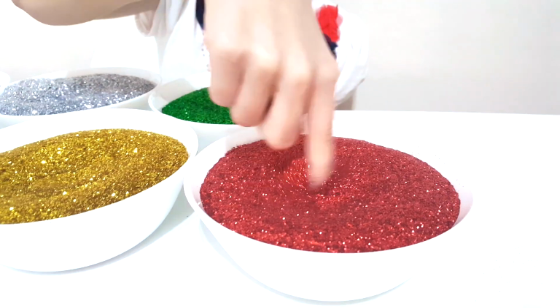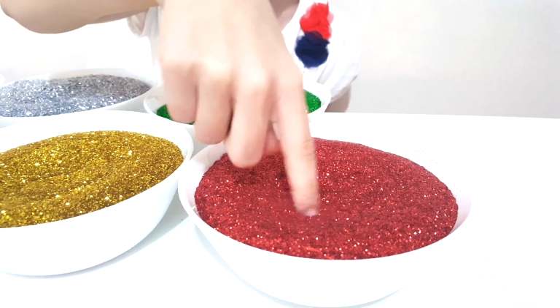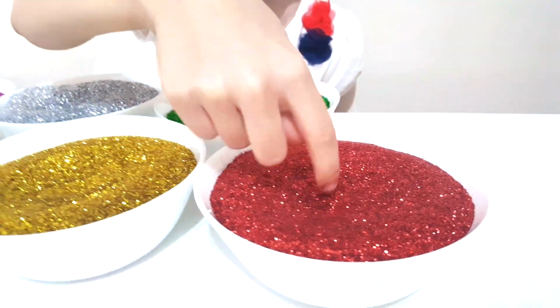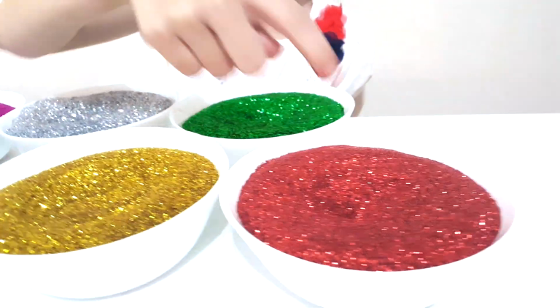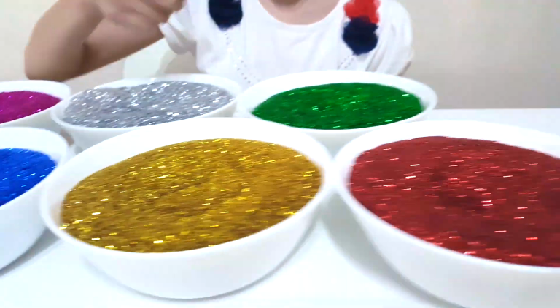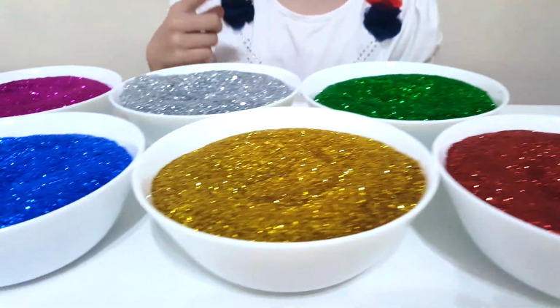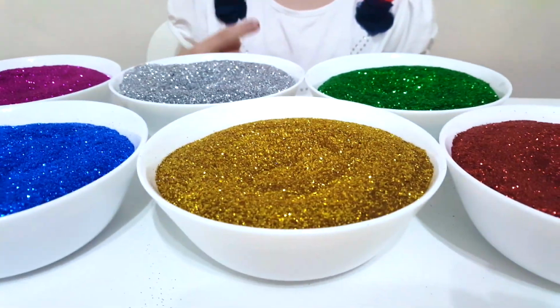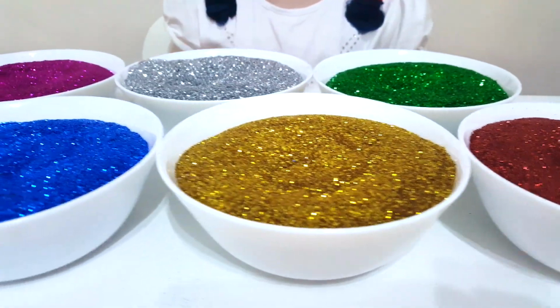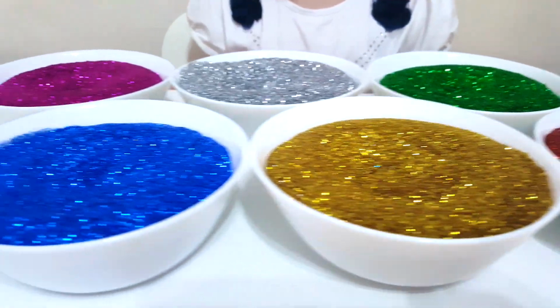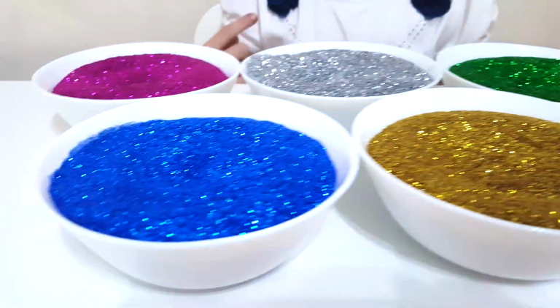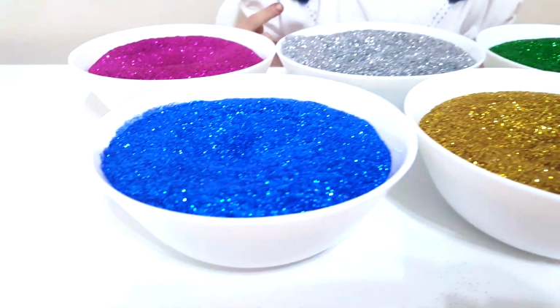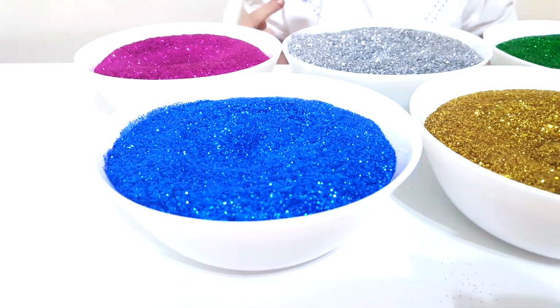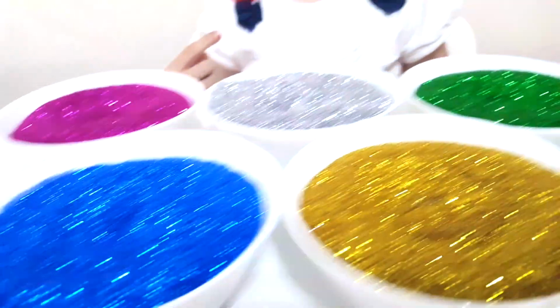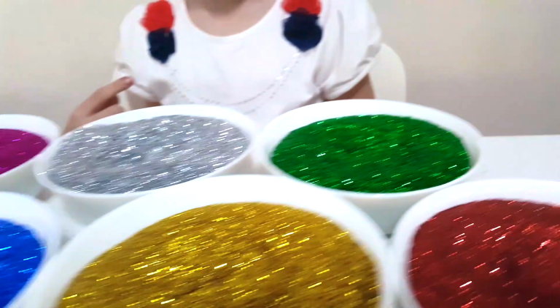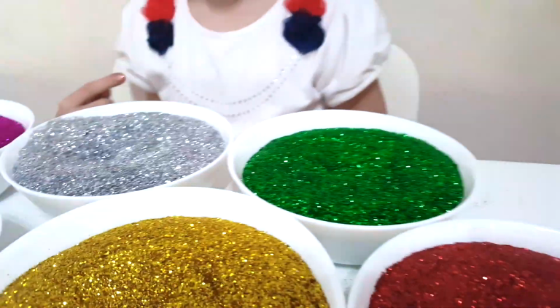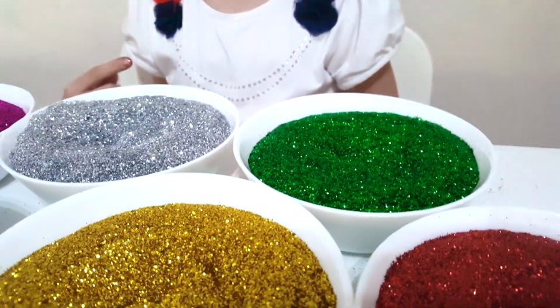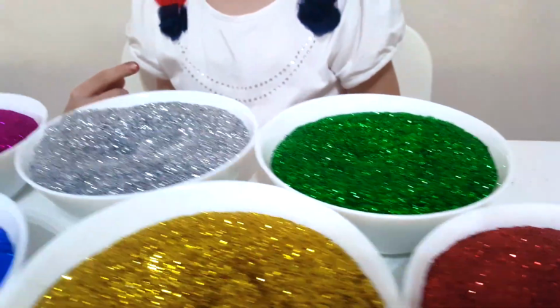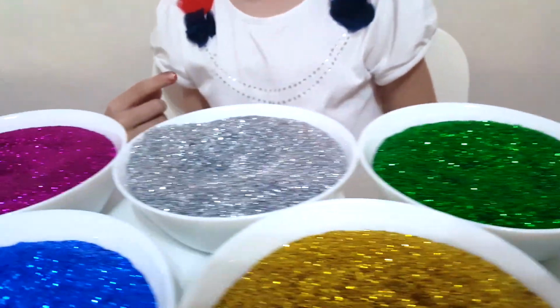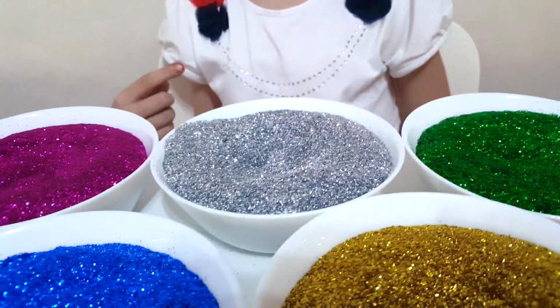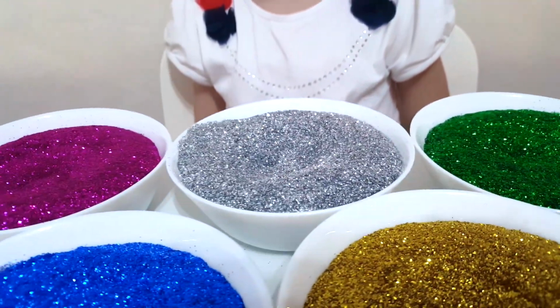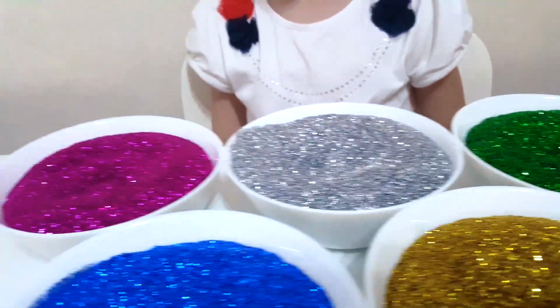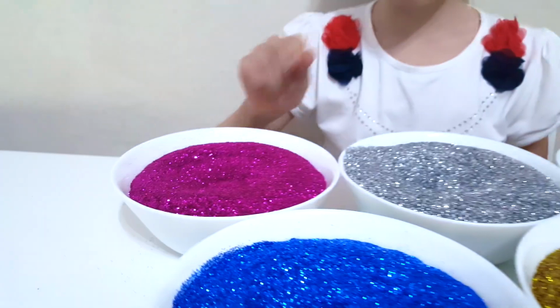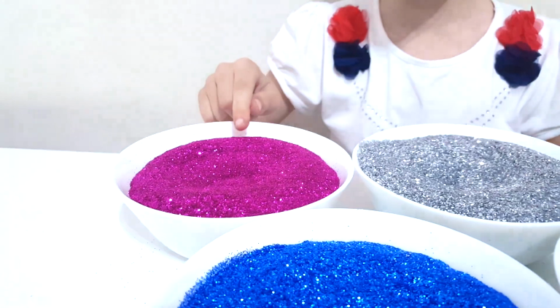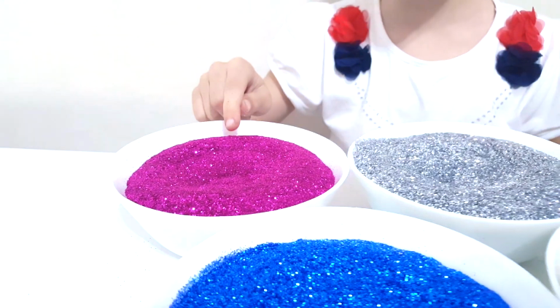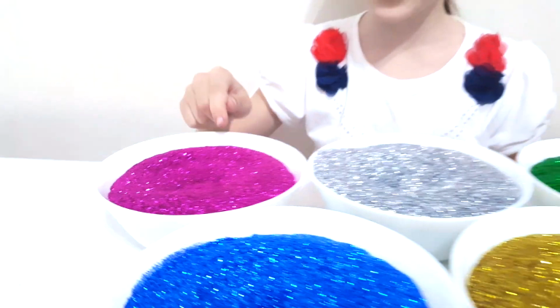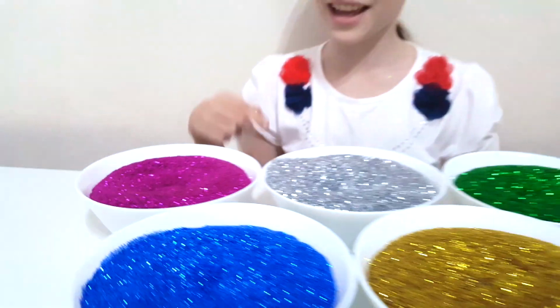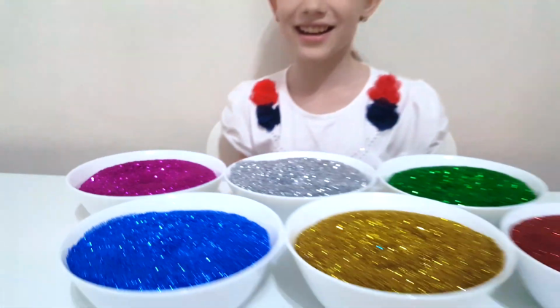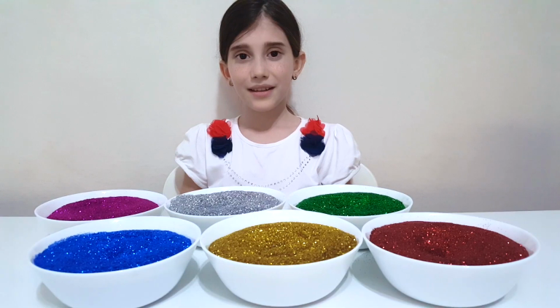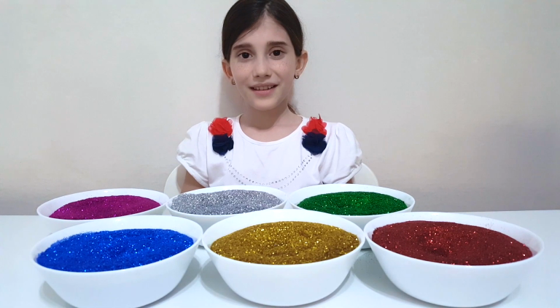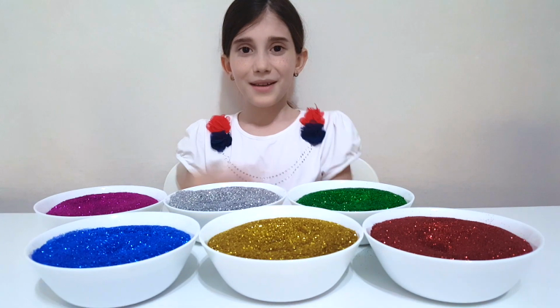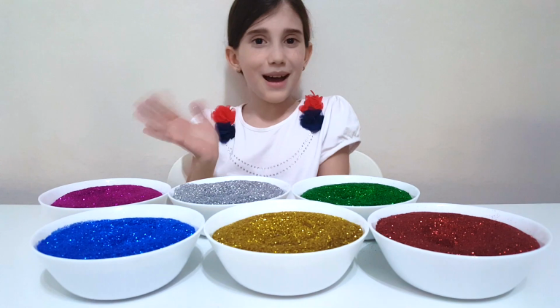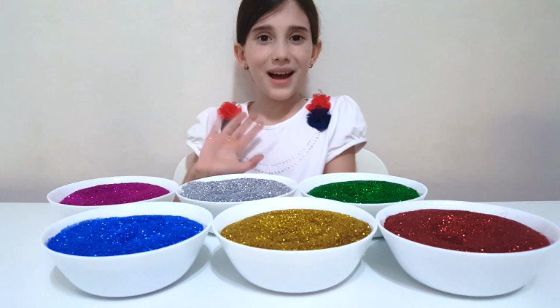Red, yellow, blue, green, silver, pink. This is it kids, bye bye!